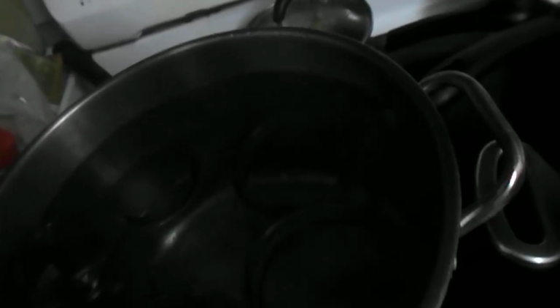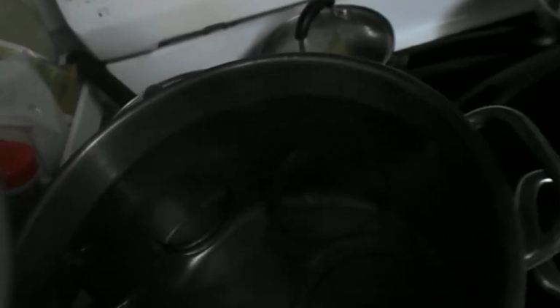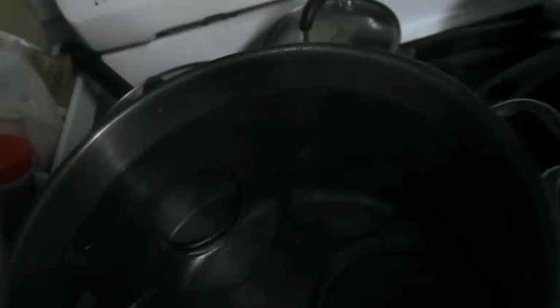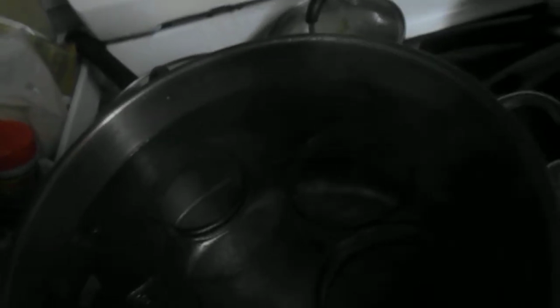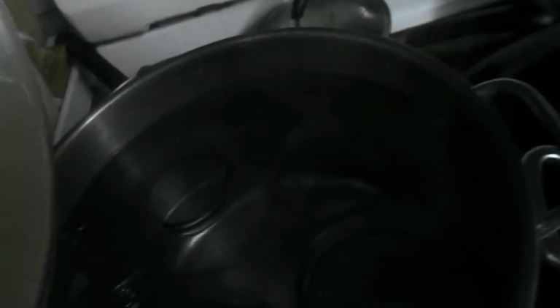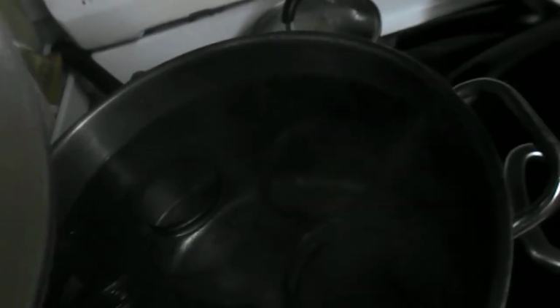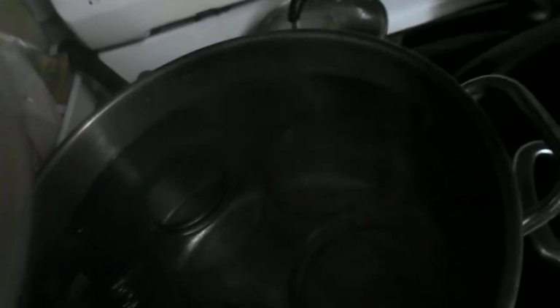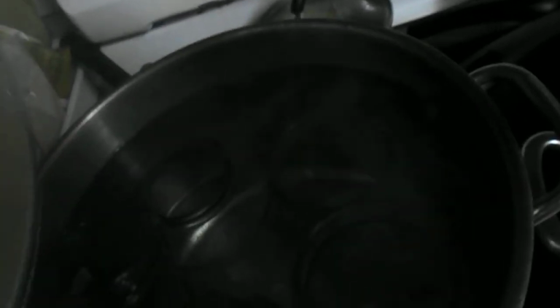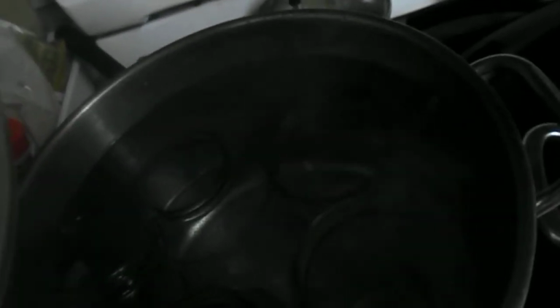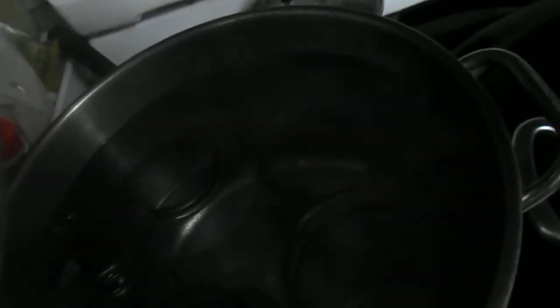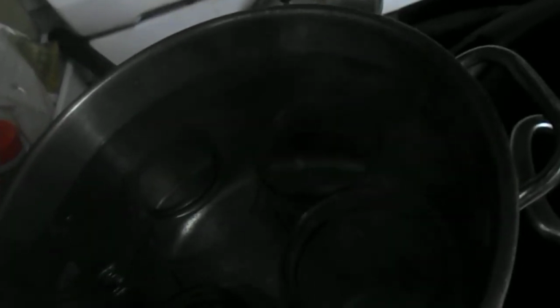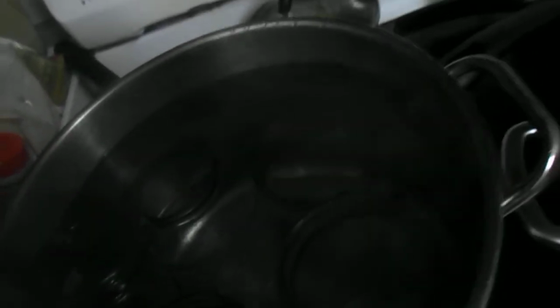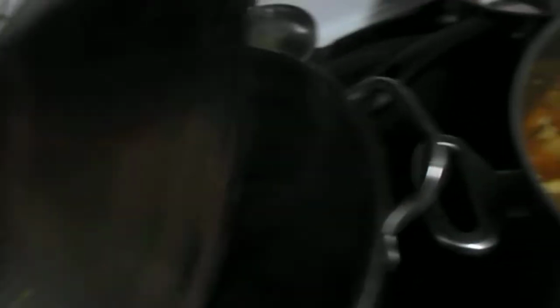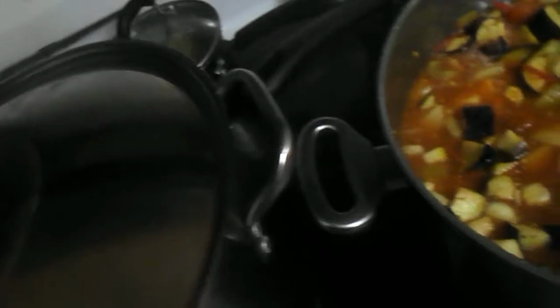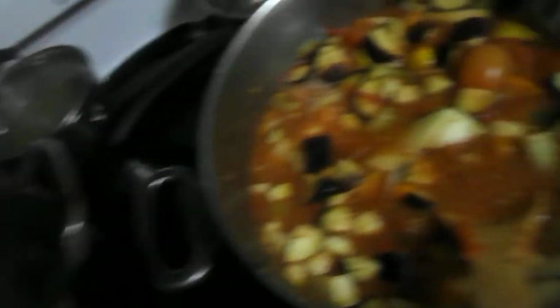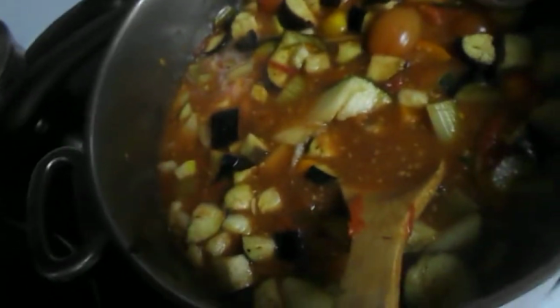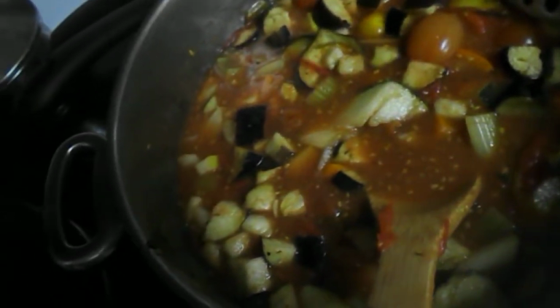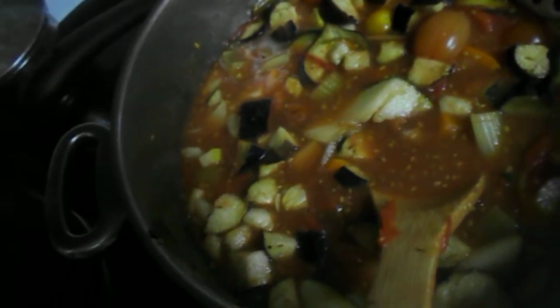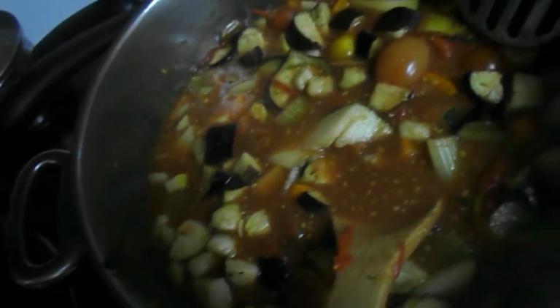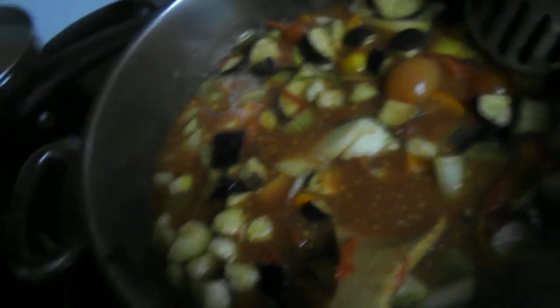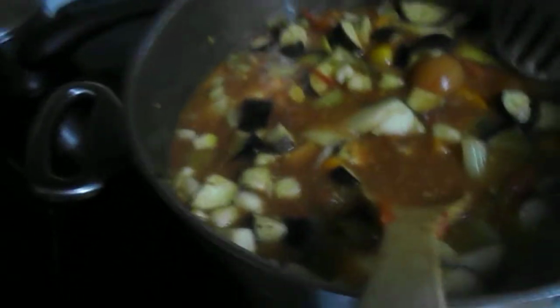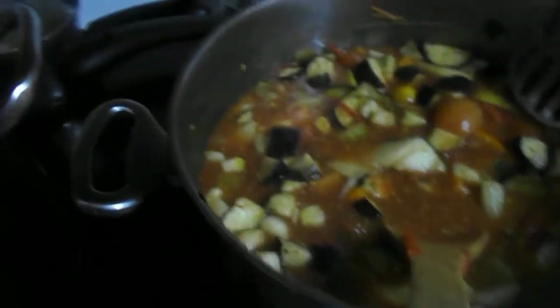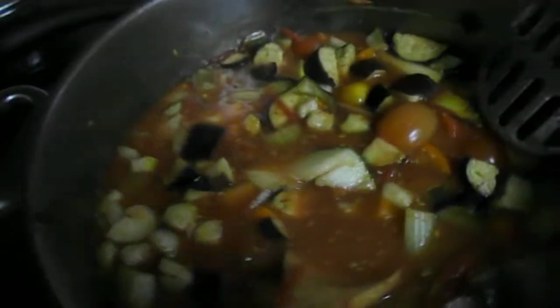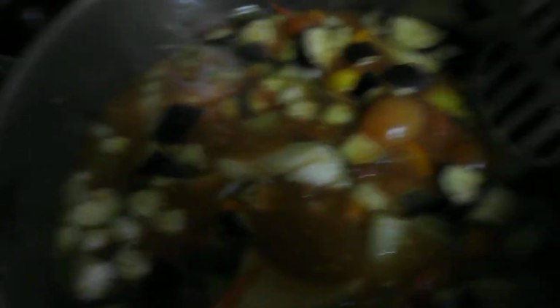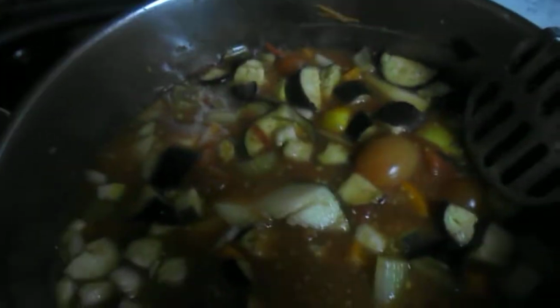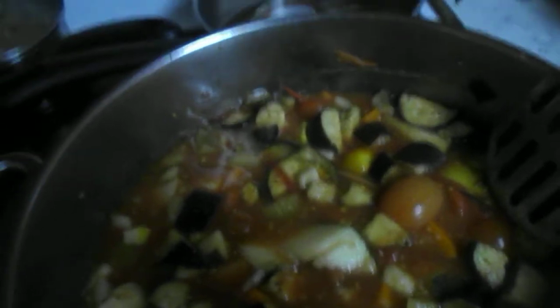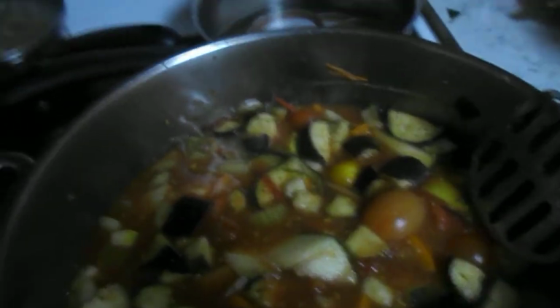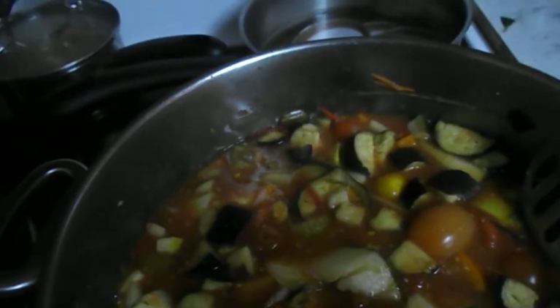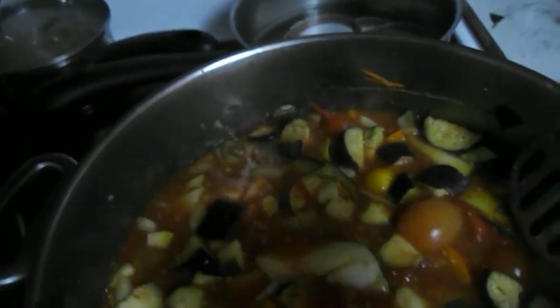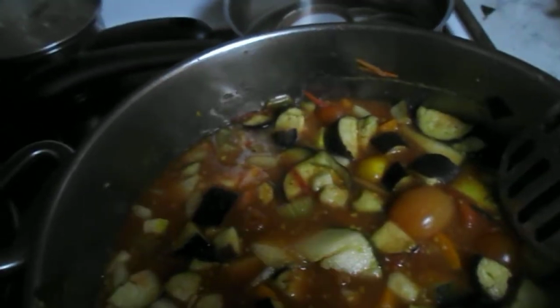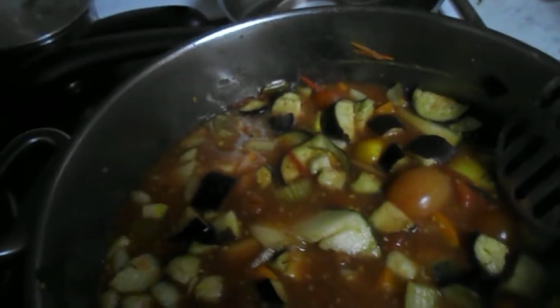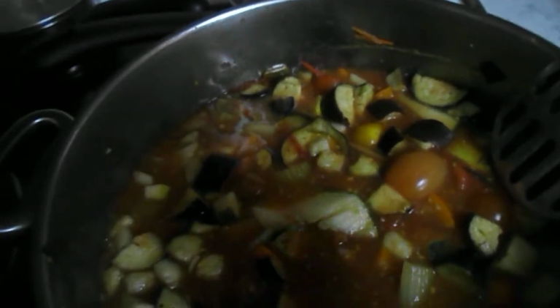I boil that up for about 15 minutes. Right now it's not even going to be timed because it's not rolling boiling, and when it does, then I'll start timing it. This is Howie Jones, and I'll be making three videos.